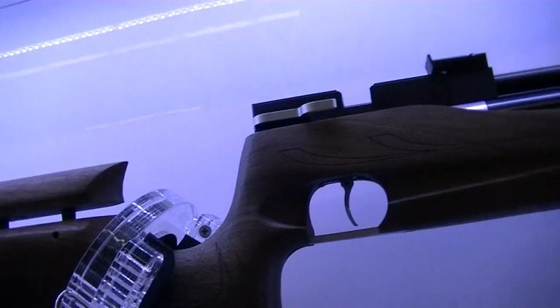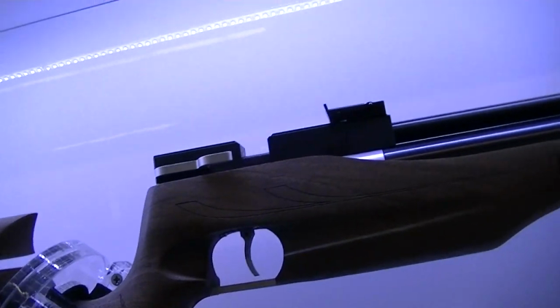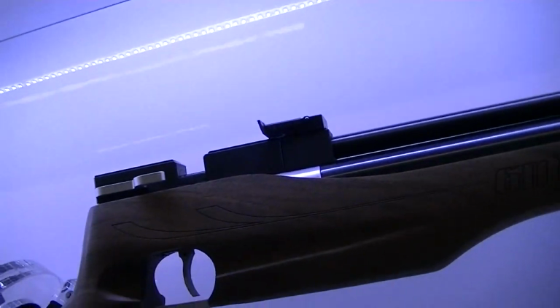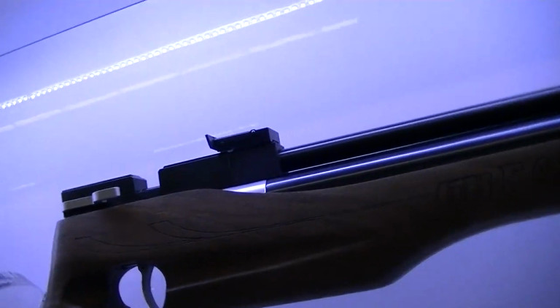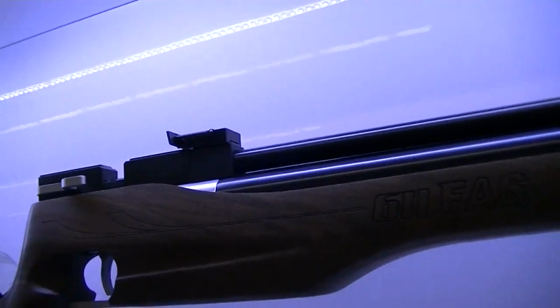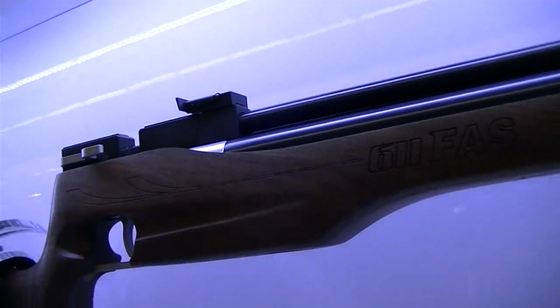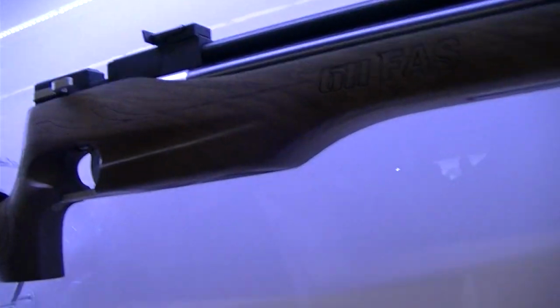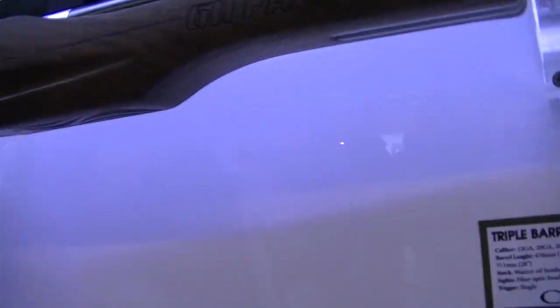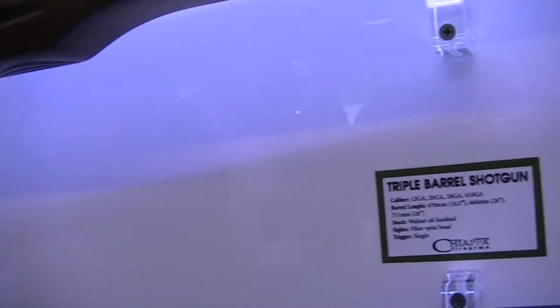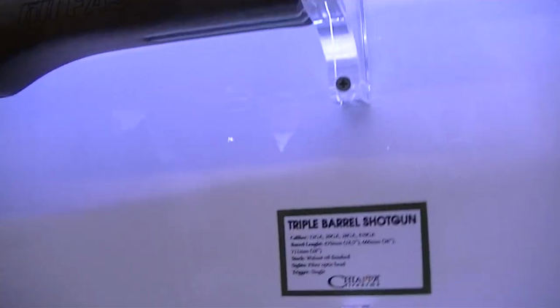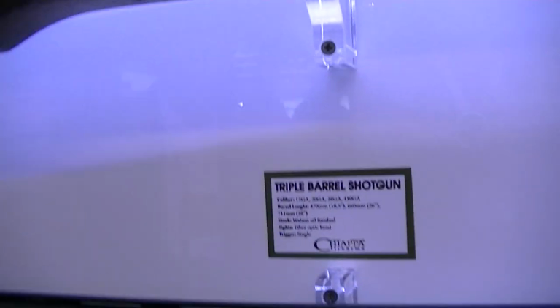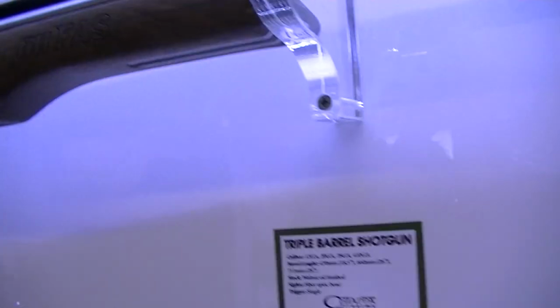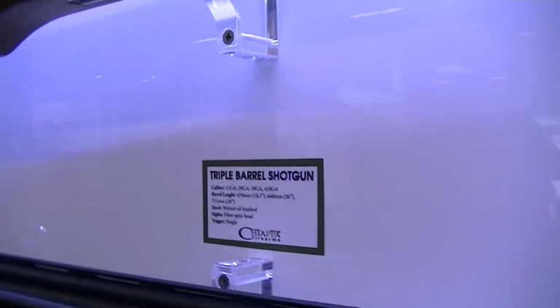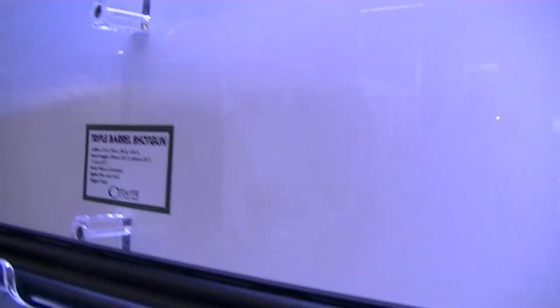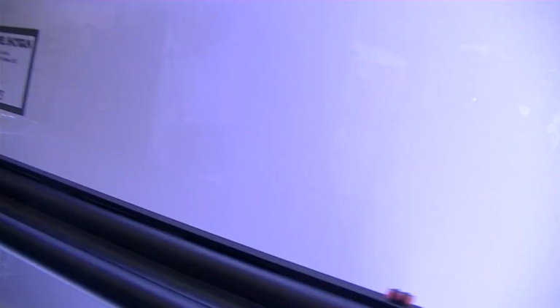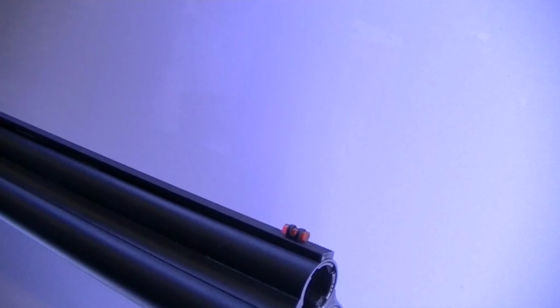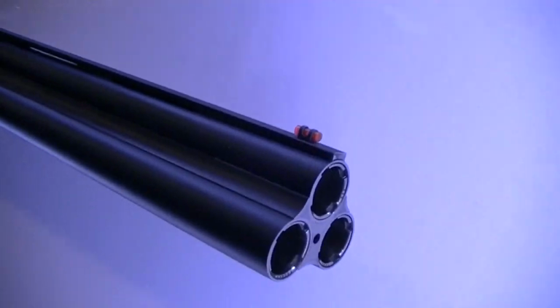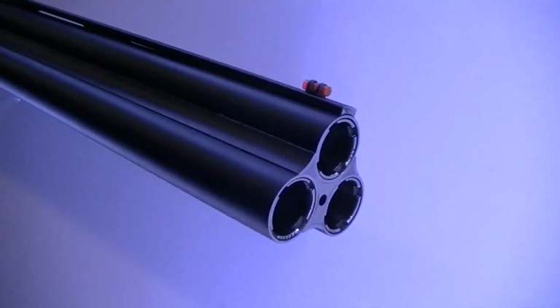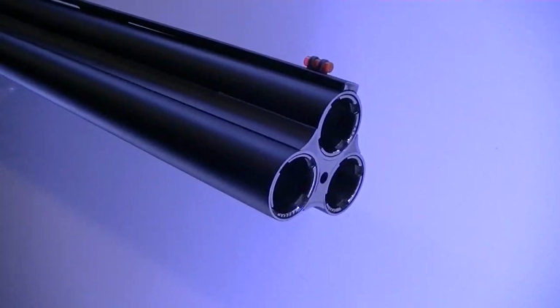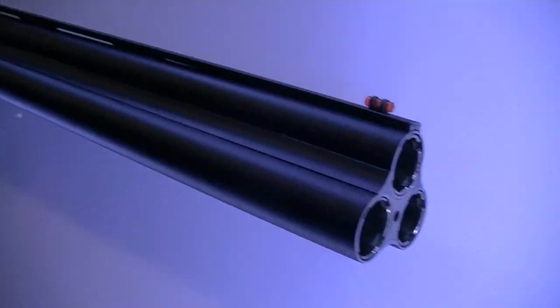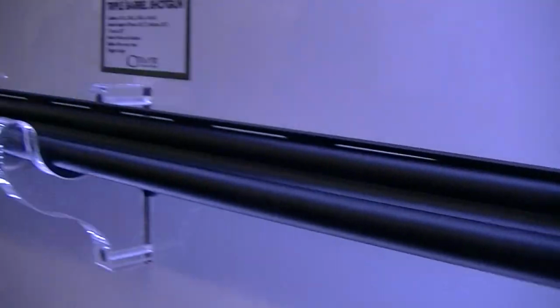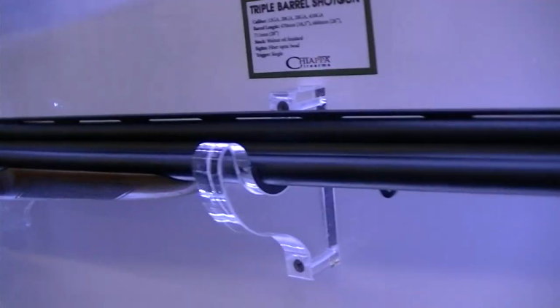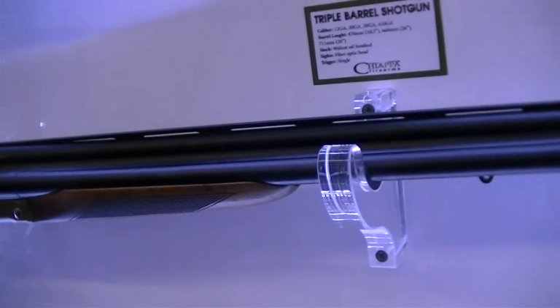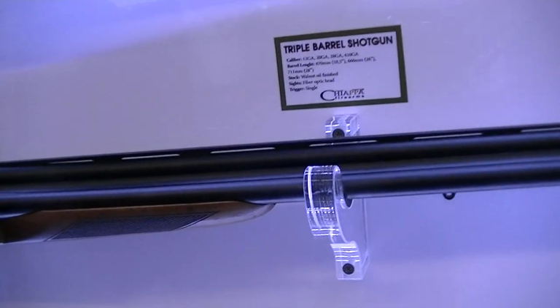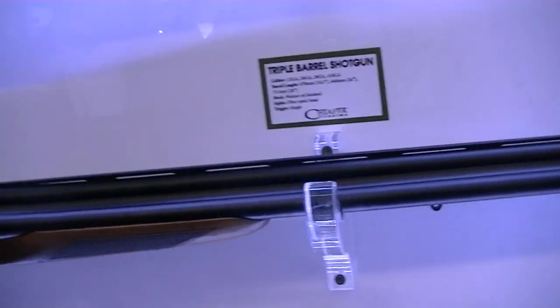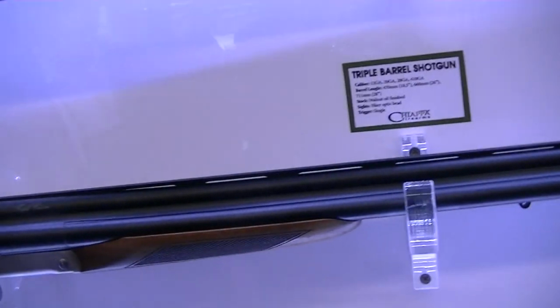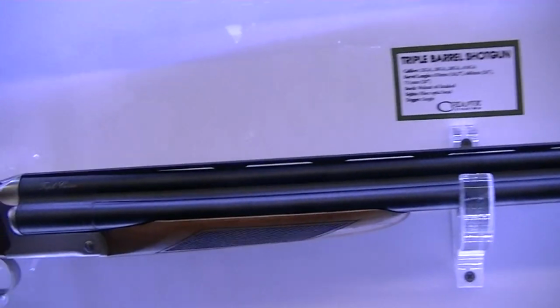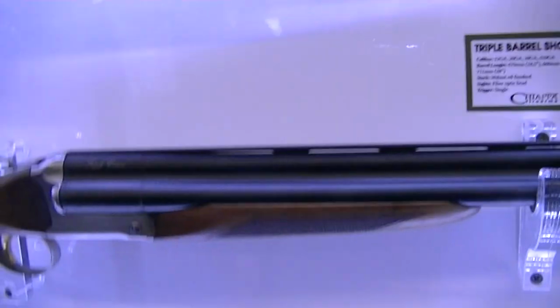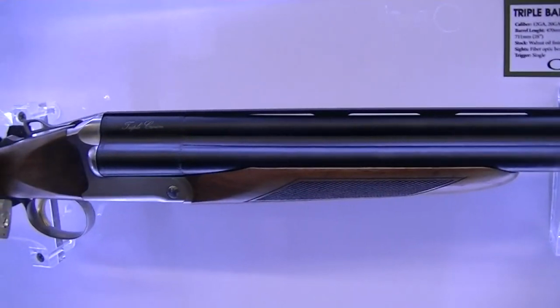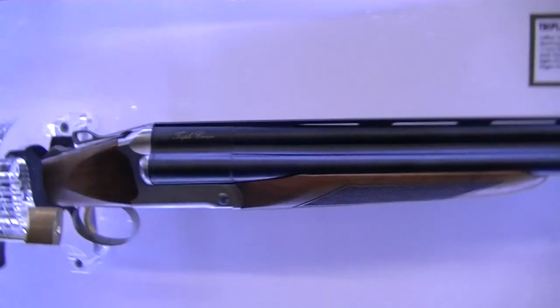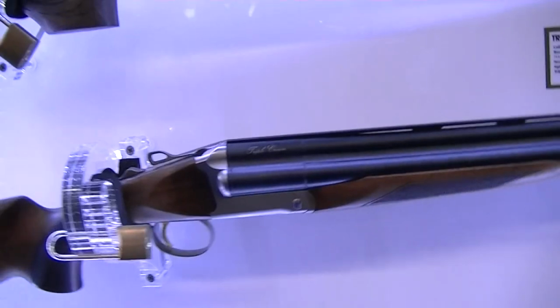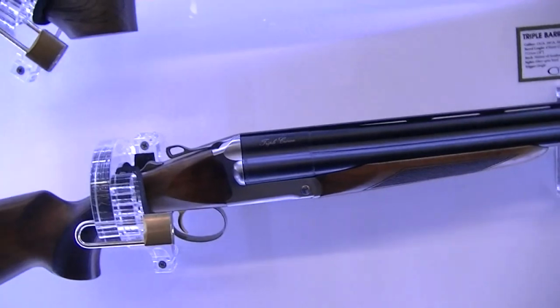Another new product is the tripod barrel, which this year comes also in .410 — something different, with 3 barrels.